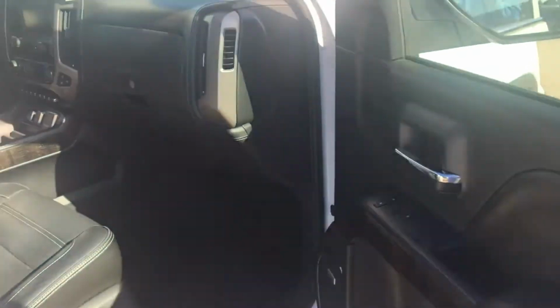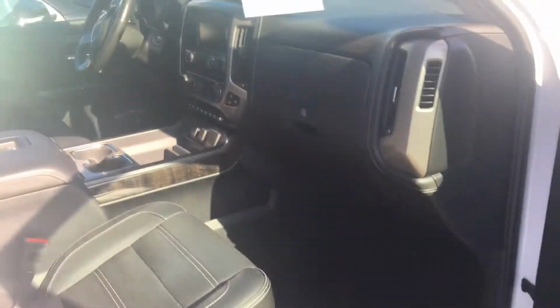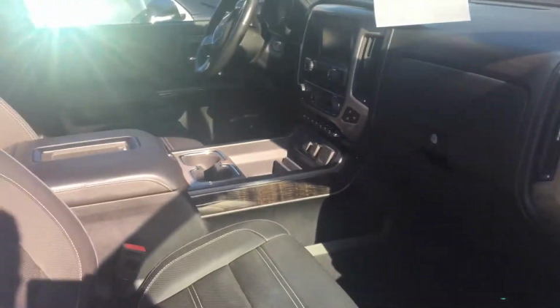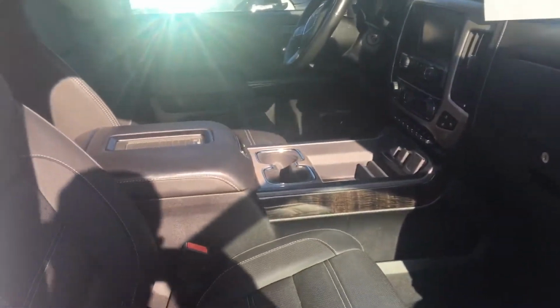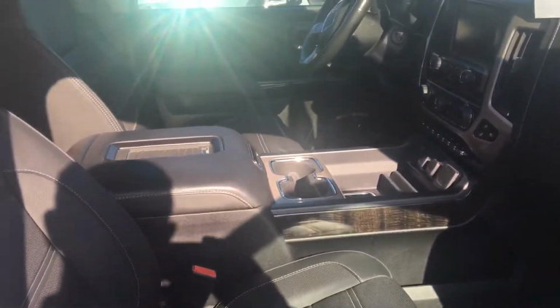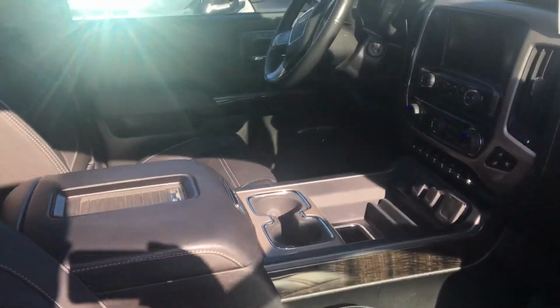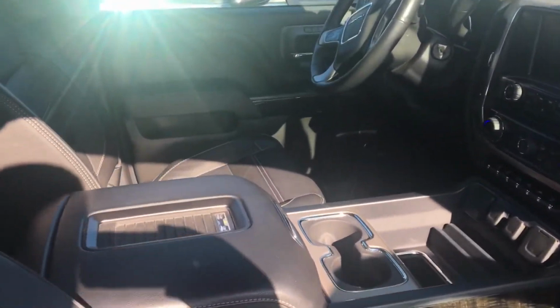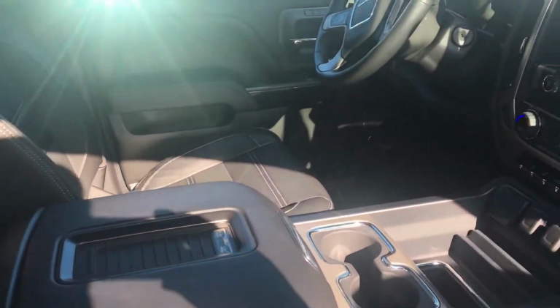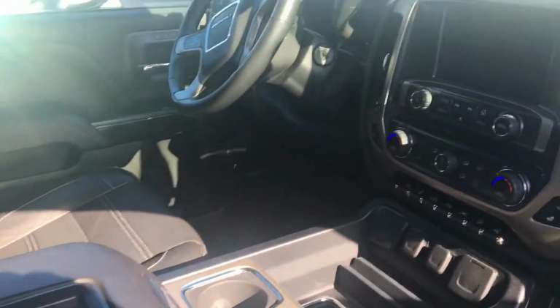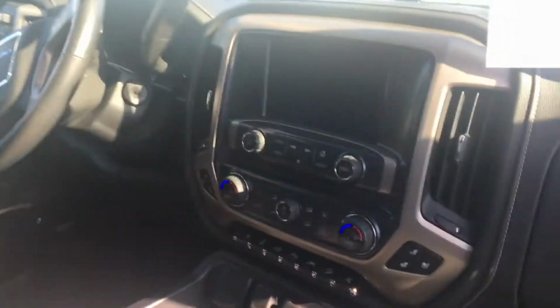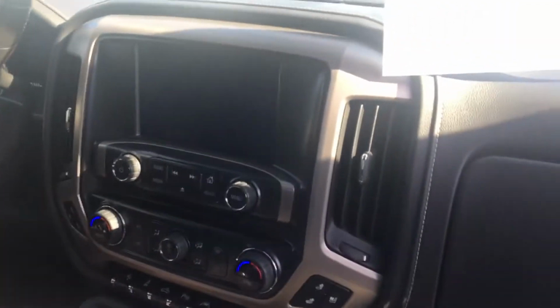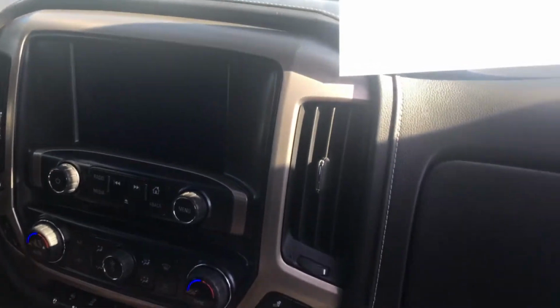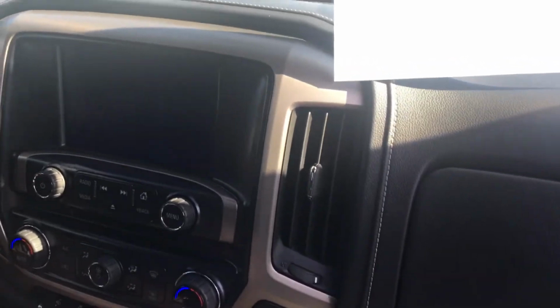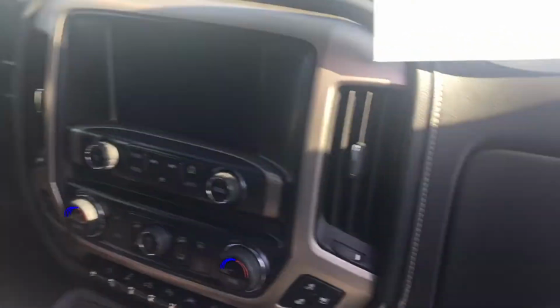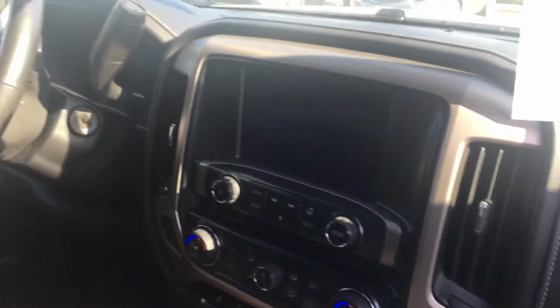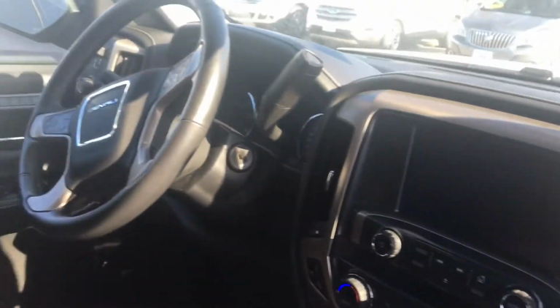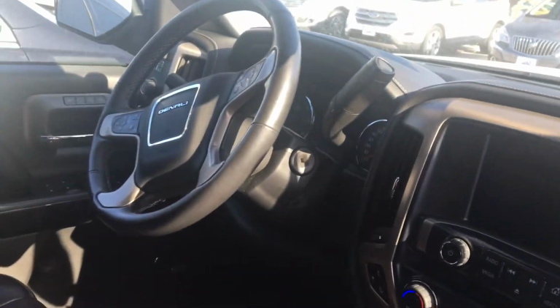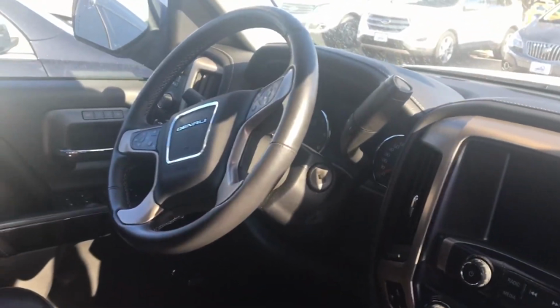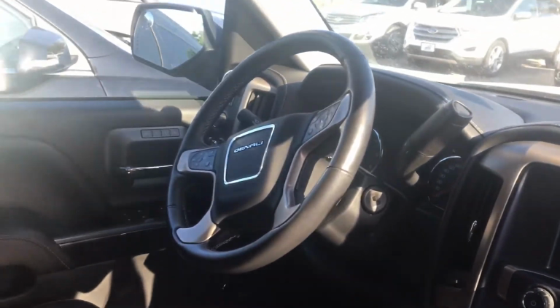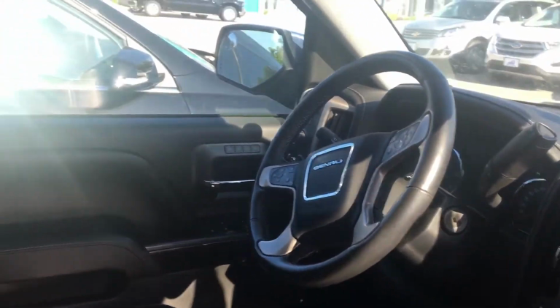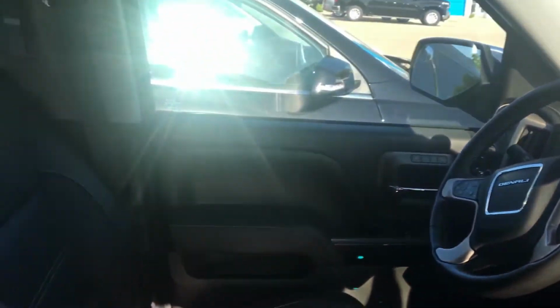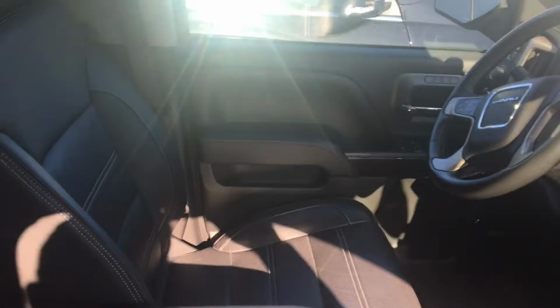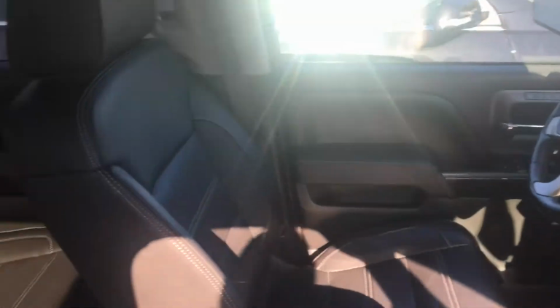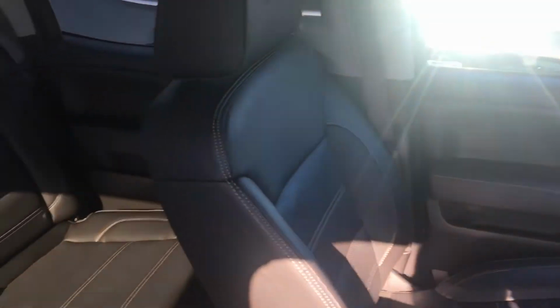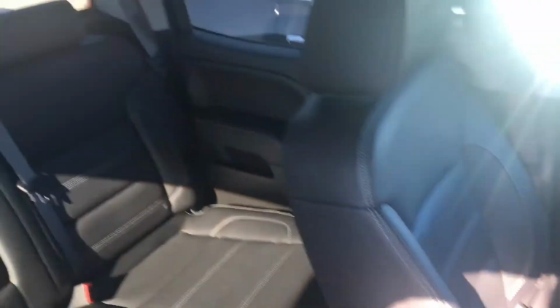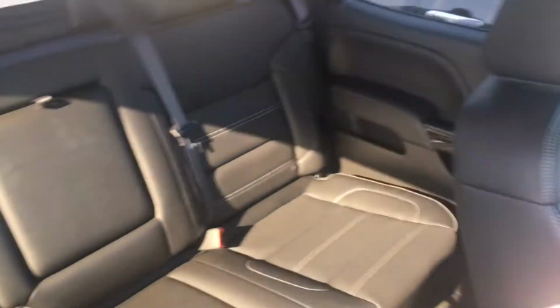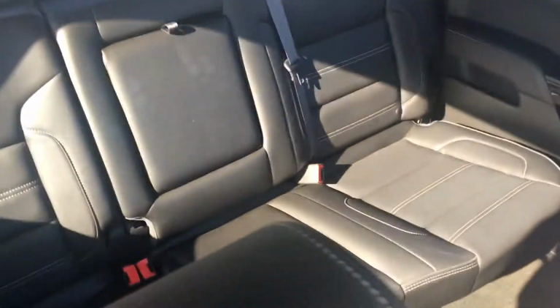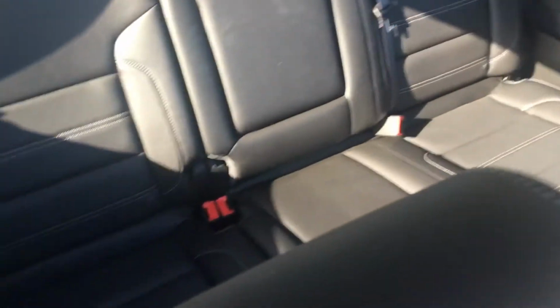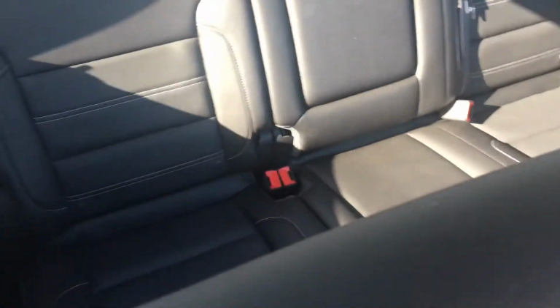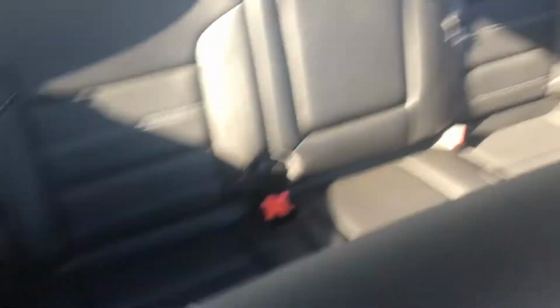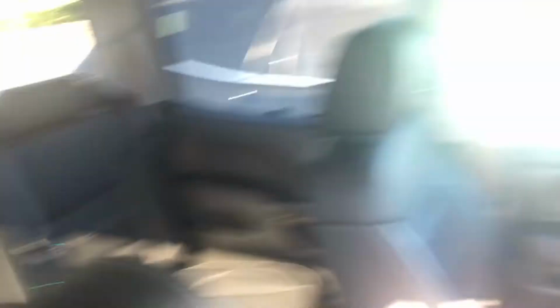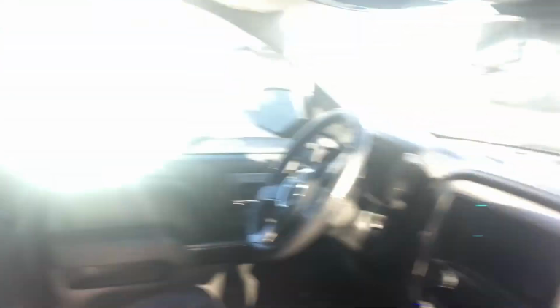Walking inside, it is going to have the heated and ventilated seats, wireless charging, touchscreen radio with navigation, and a heated steering wheel with cruise and memory seats. You can see the interior is all in nice condition with the ebony color.